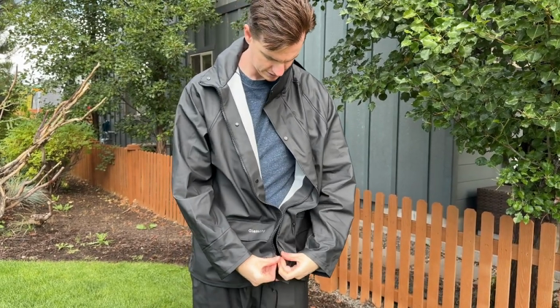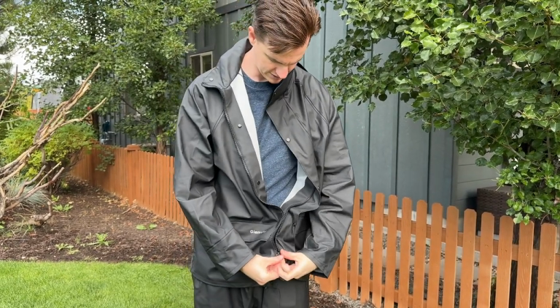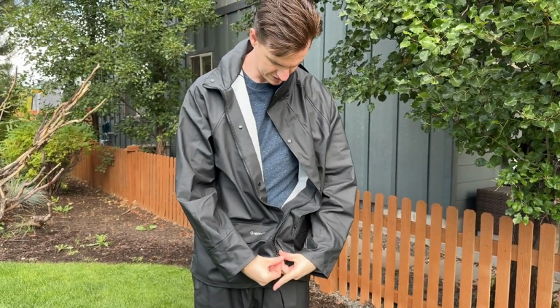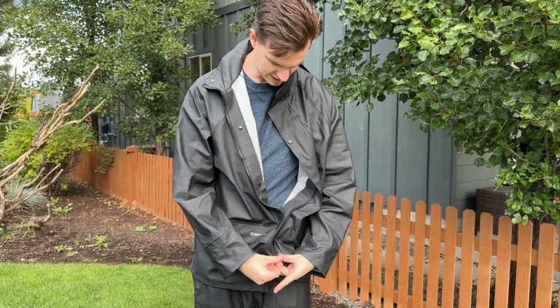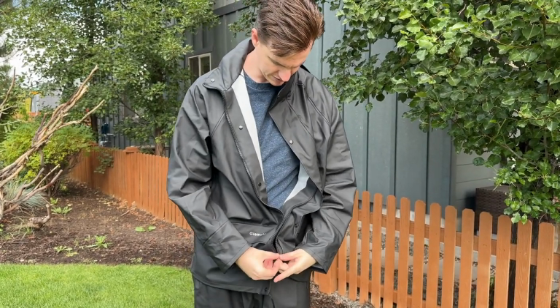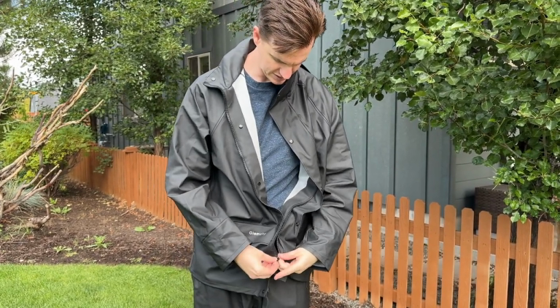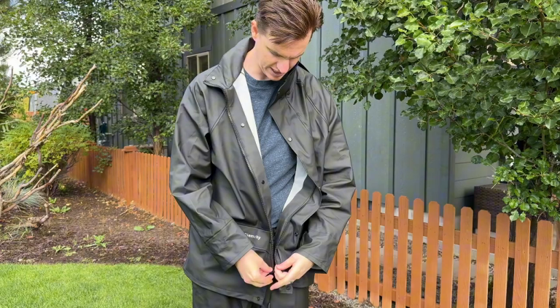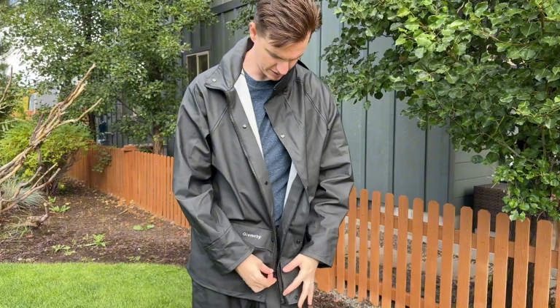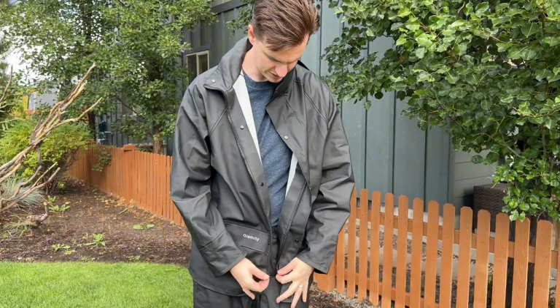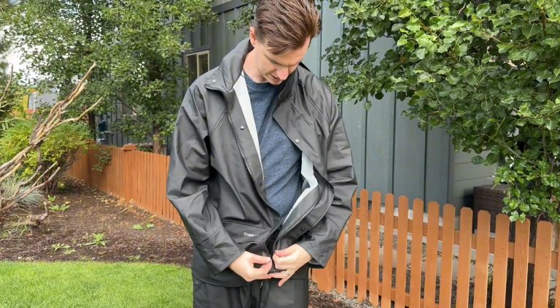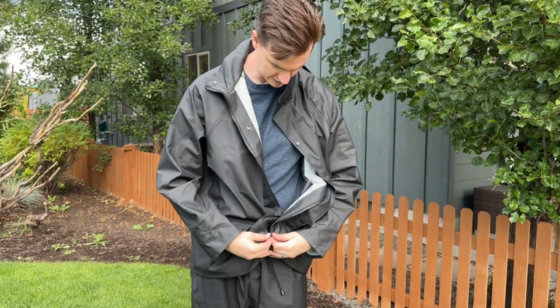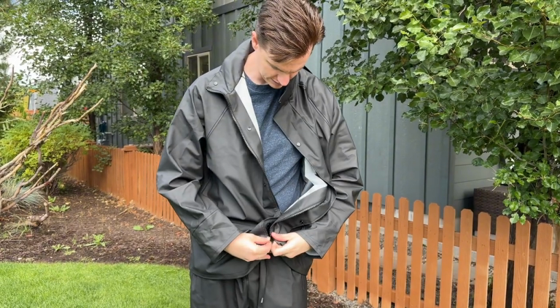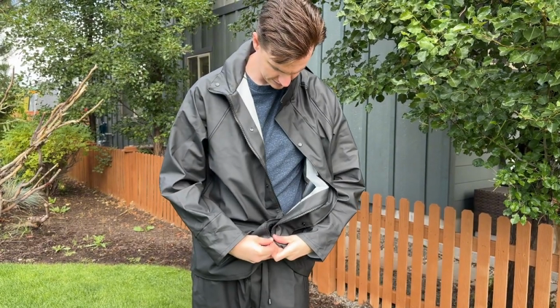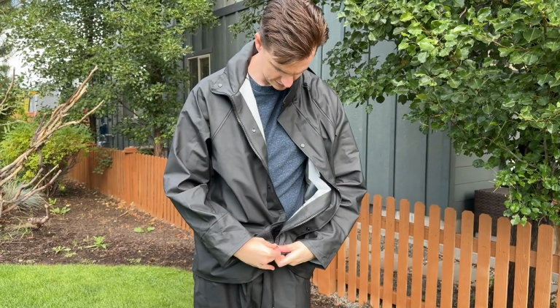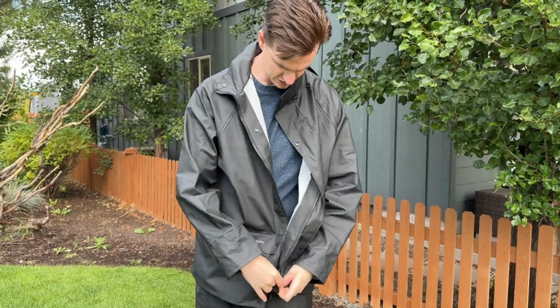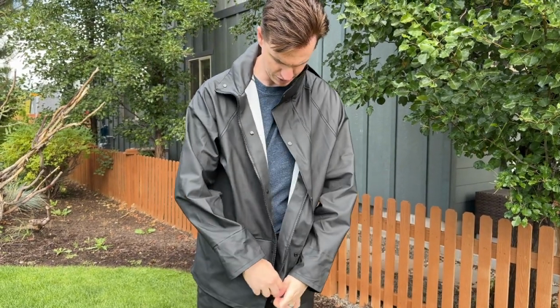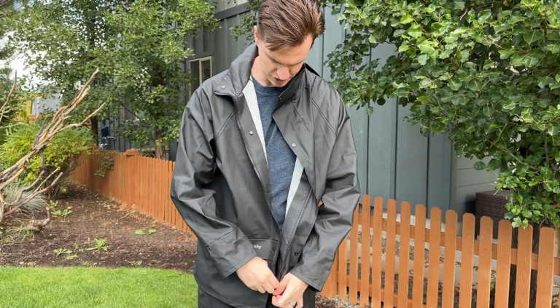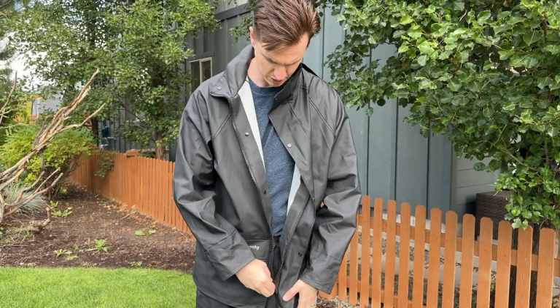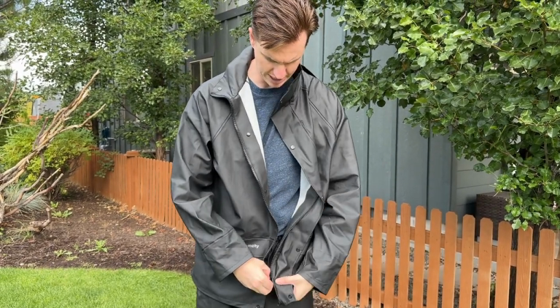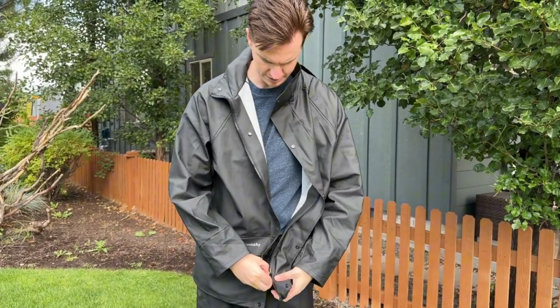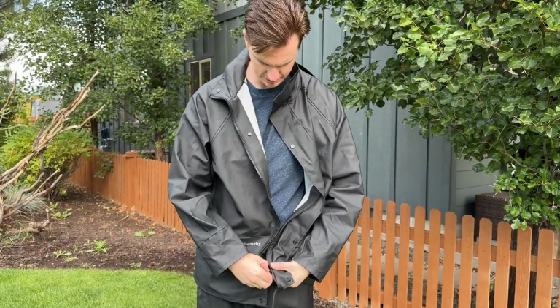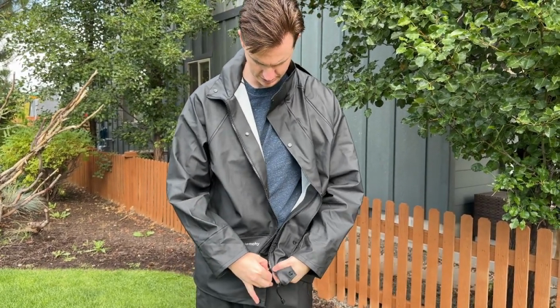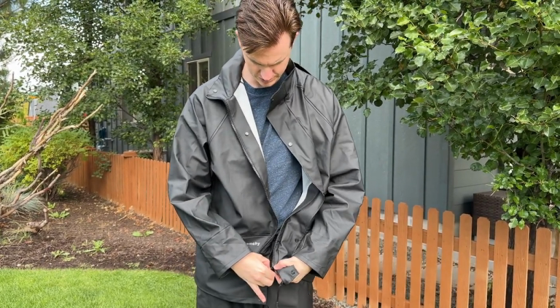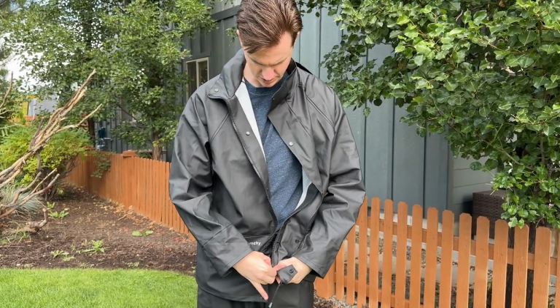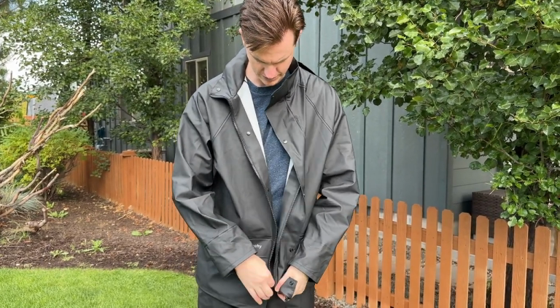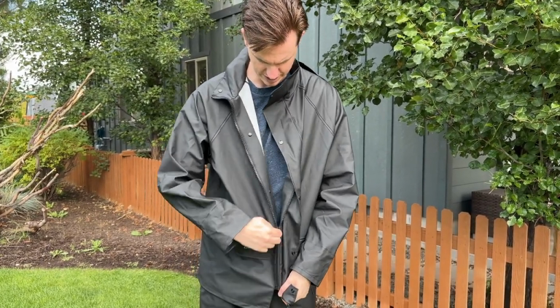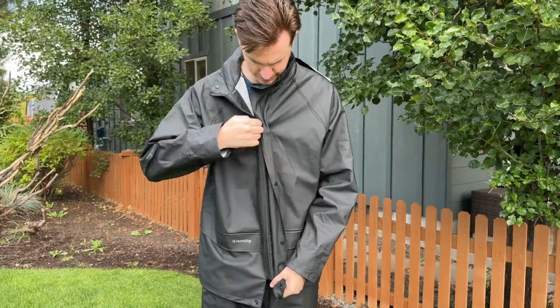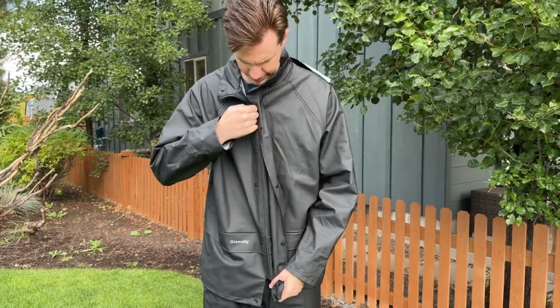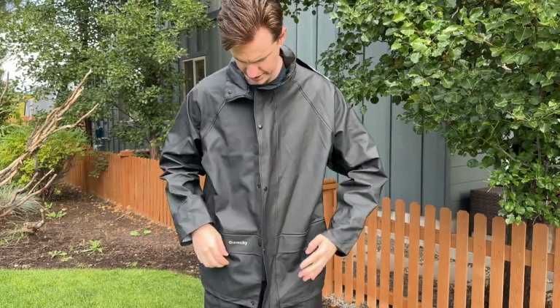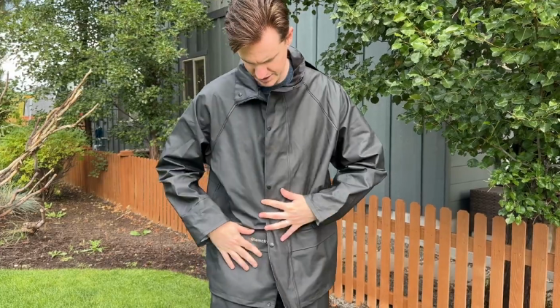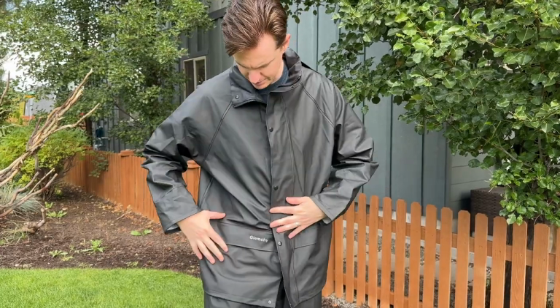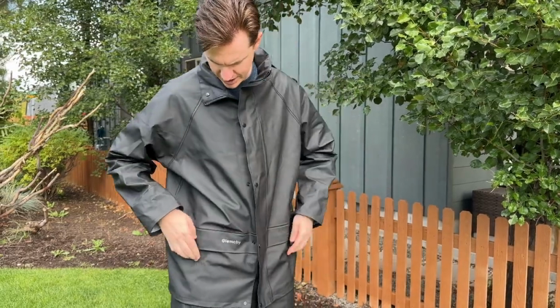I'll zip this up so you can see what it looks like. The zipper starts partway up — it's not all the way at the bottom — and then it snaps together.